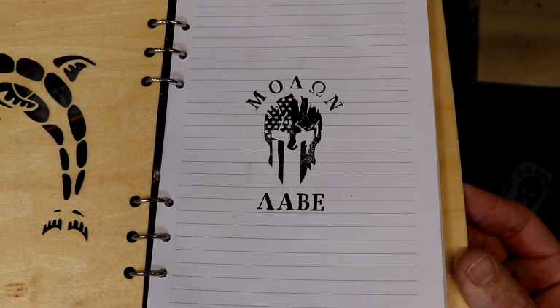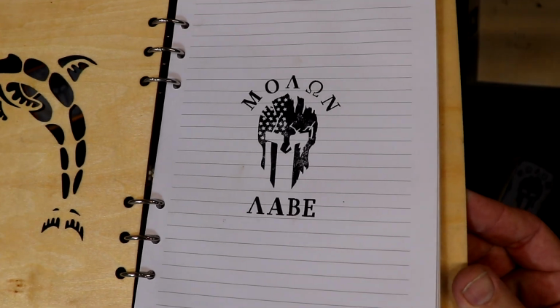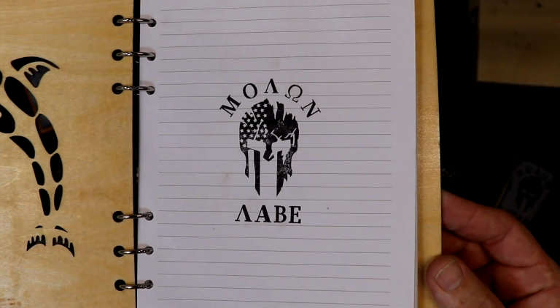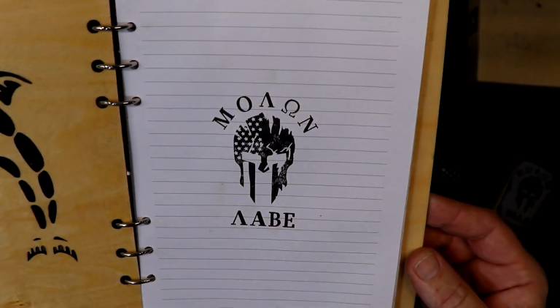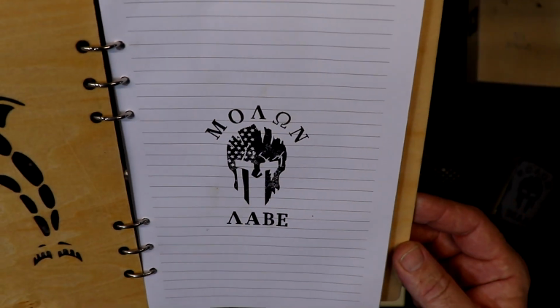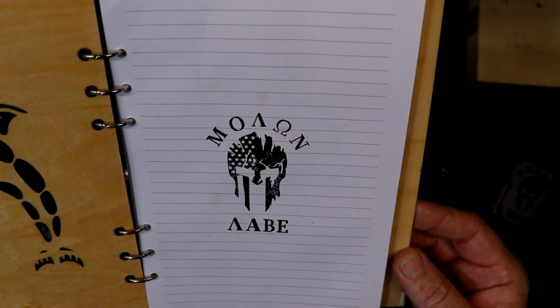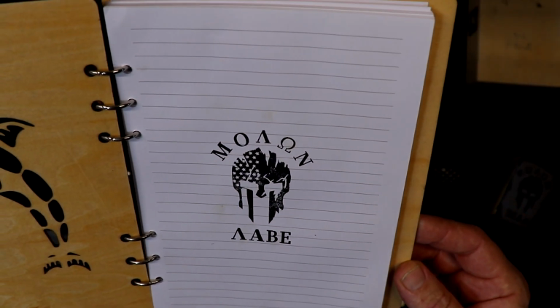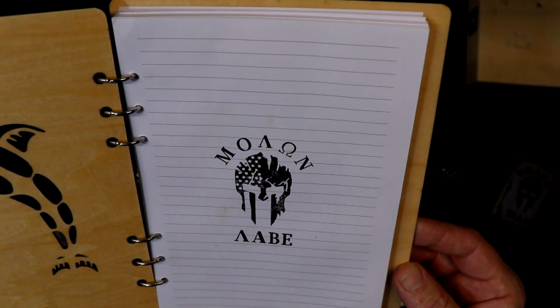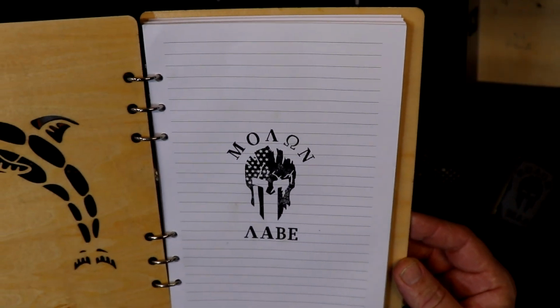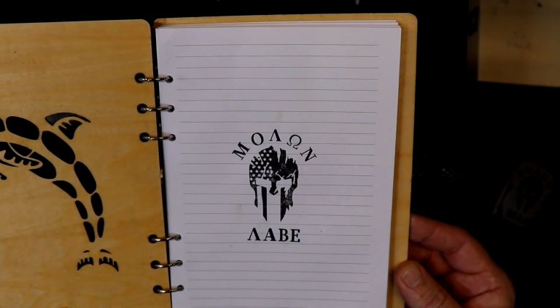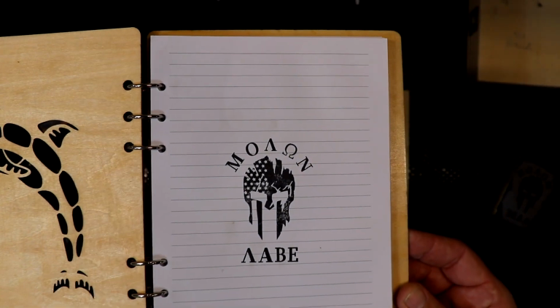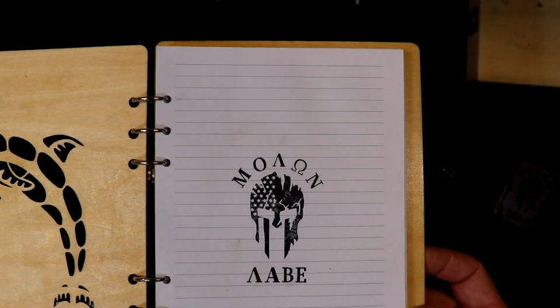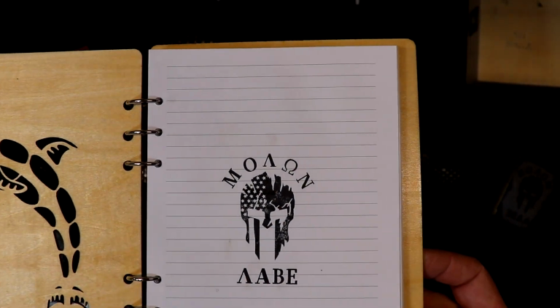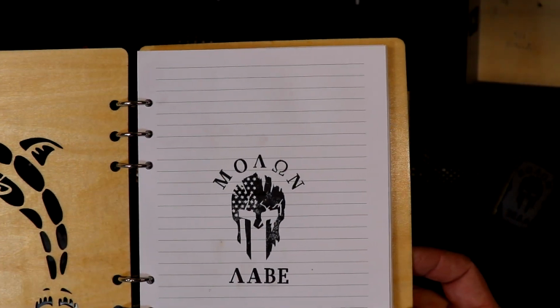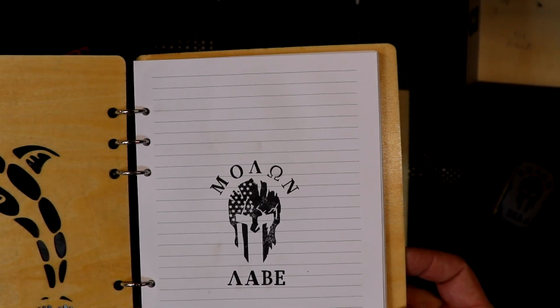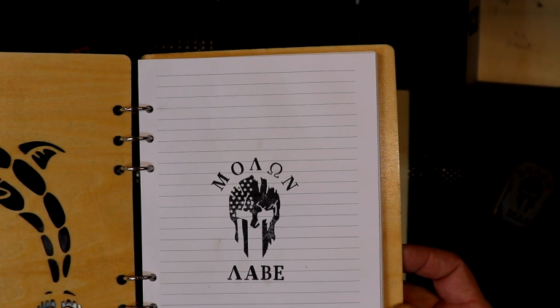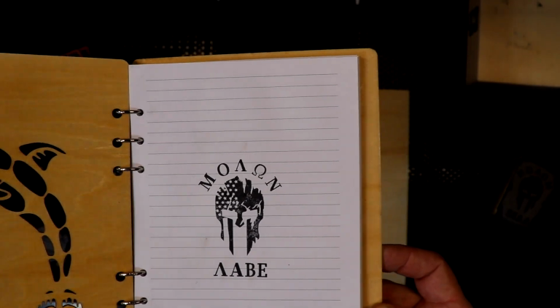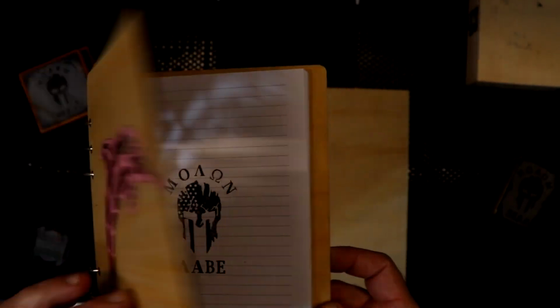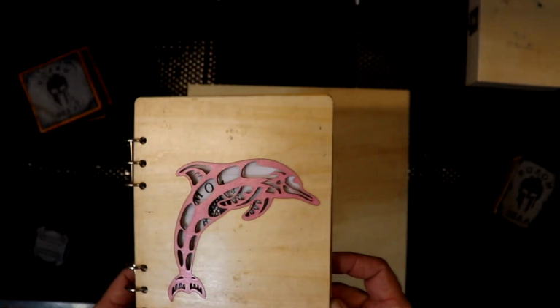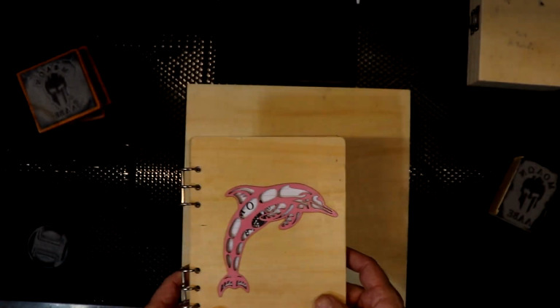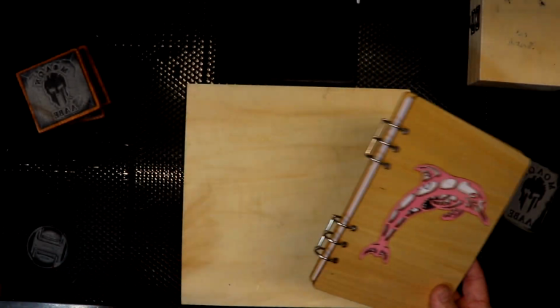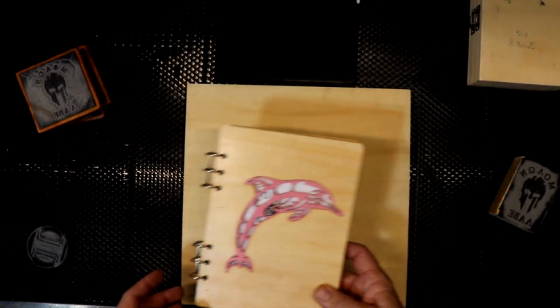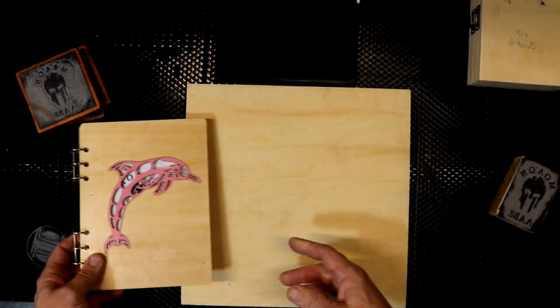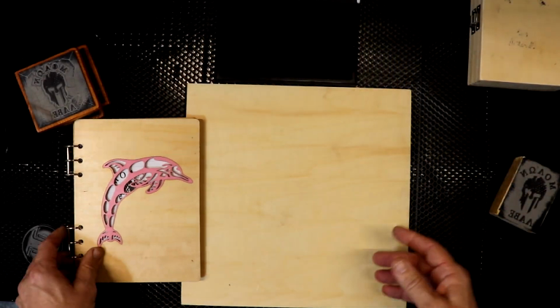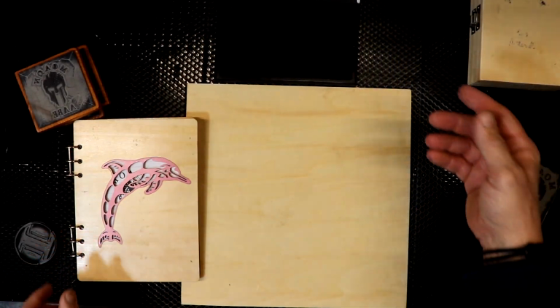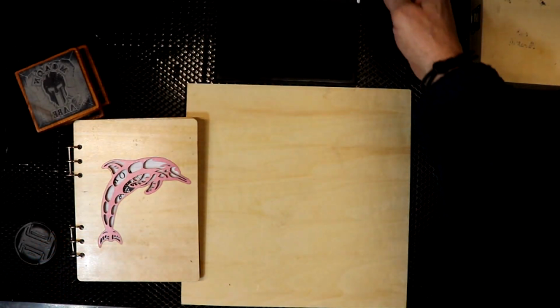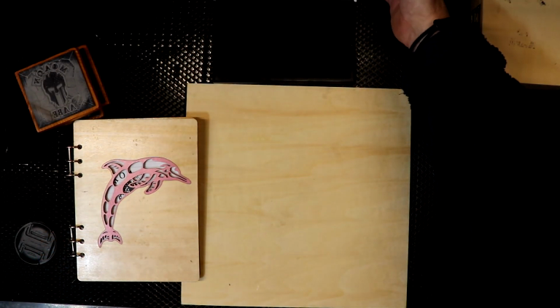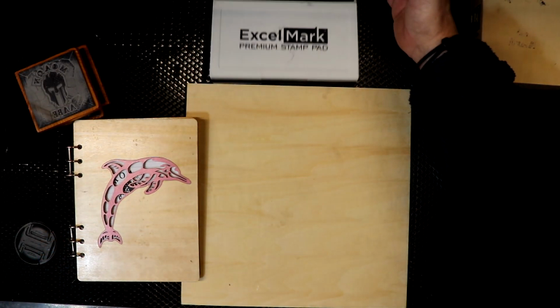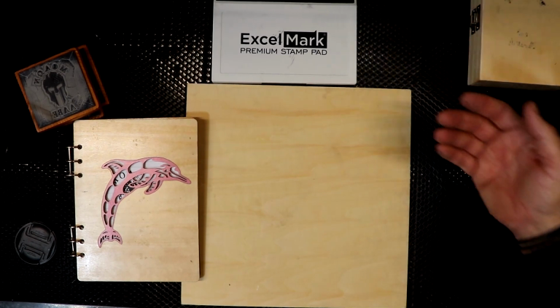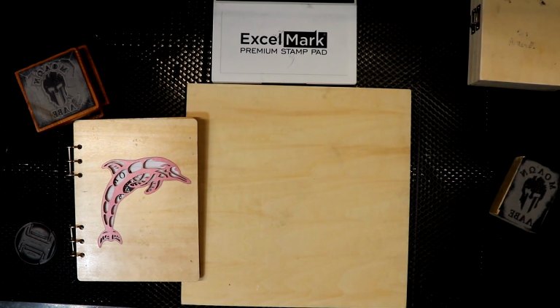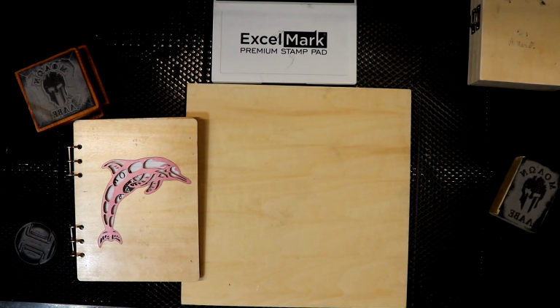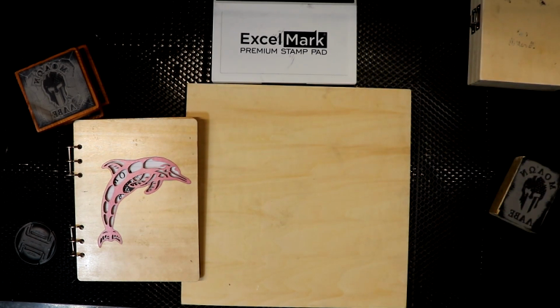And we have a nice clean stamp — very very clean, very crisp. I'm pretty happy with that. If I had my druthers I would do it with a 20-watt instead of the 10-watt, but there you go.